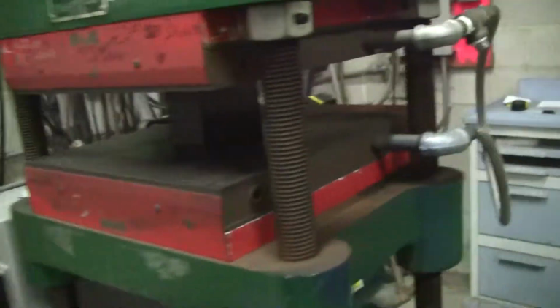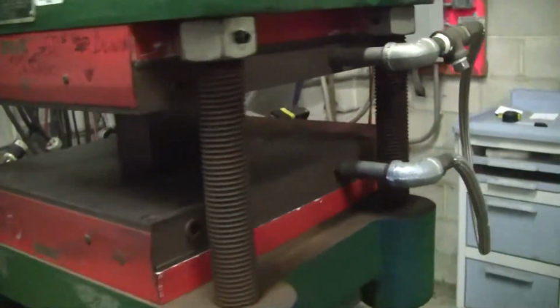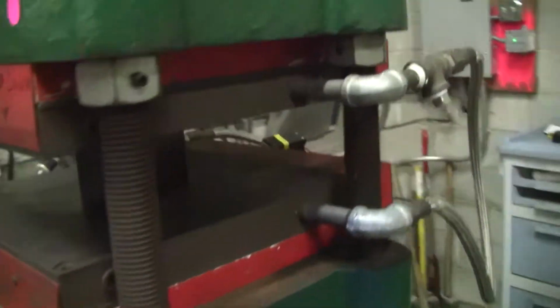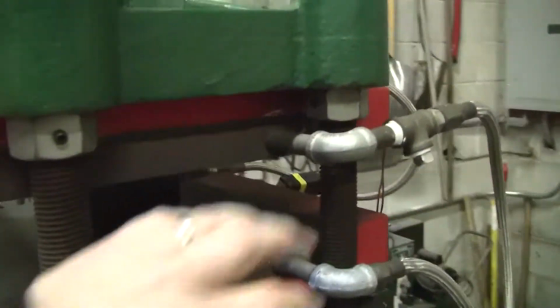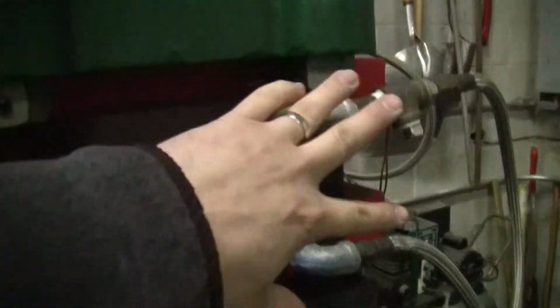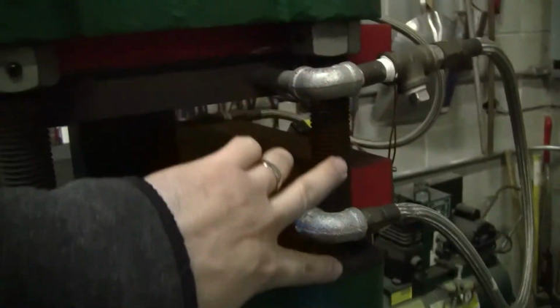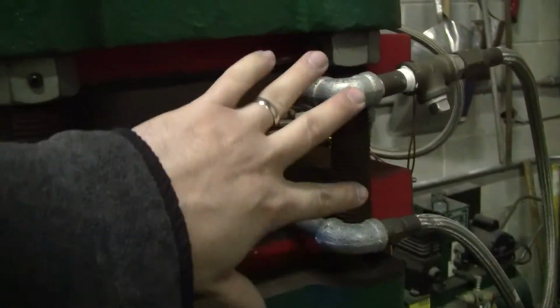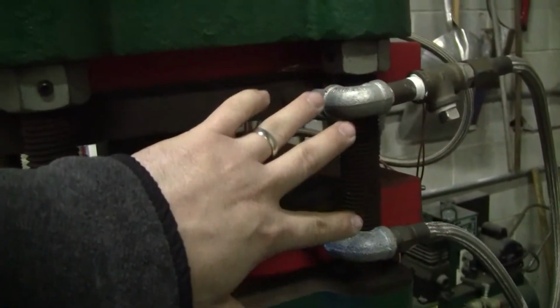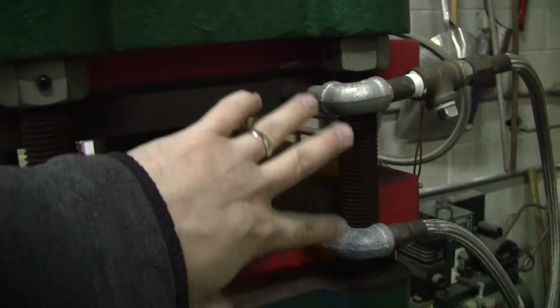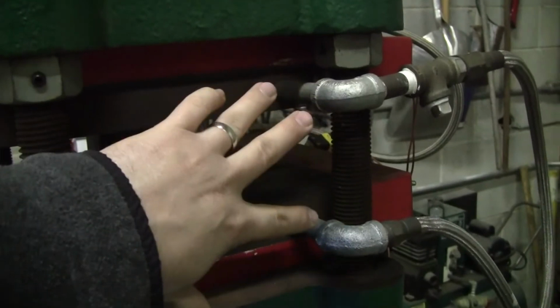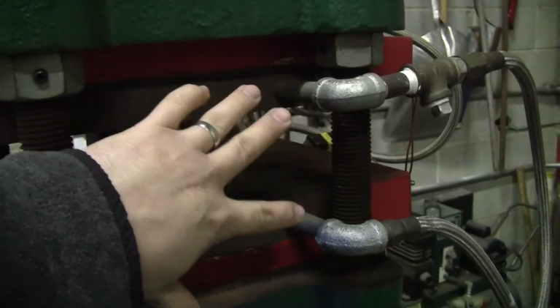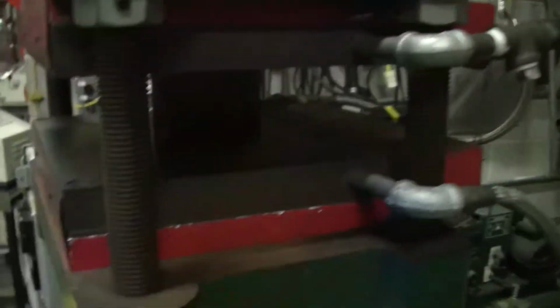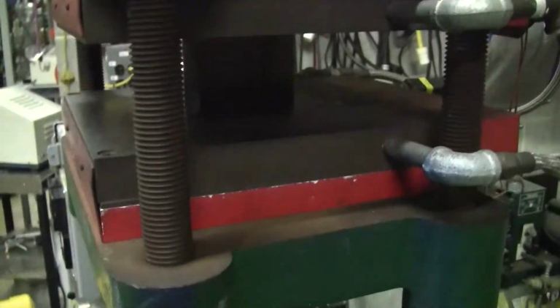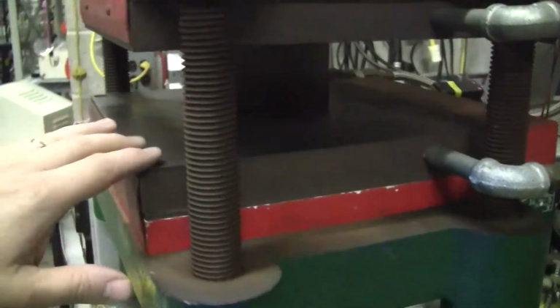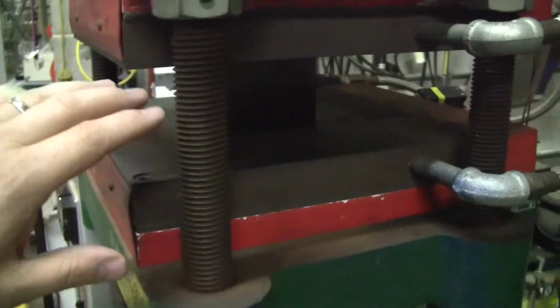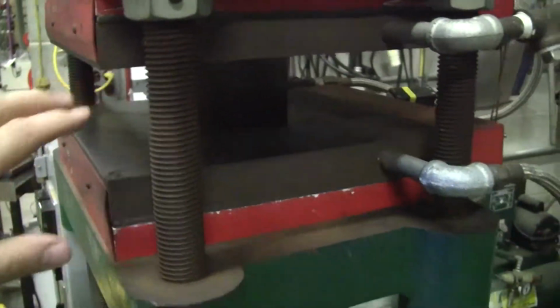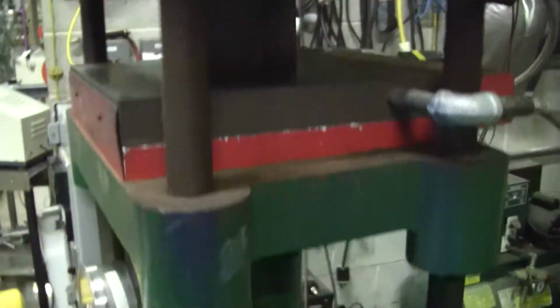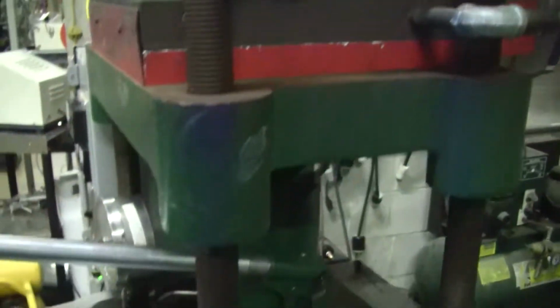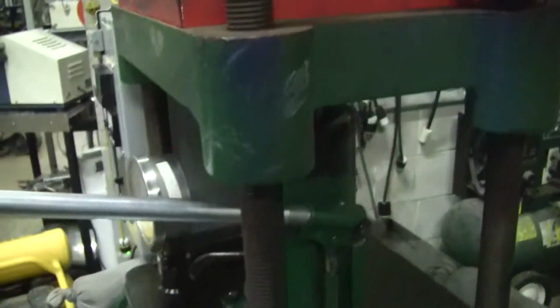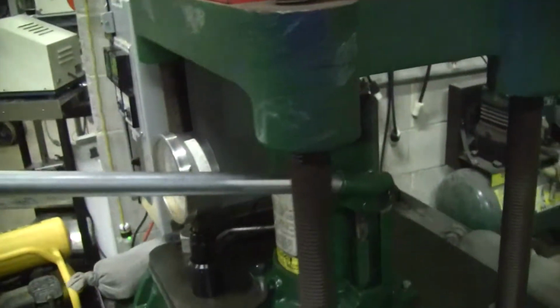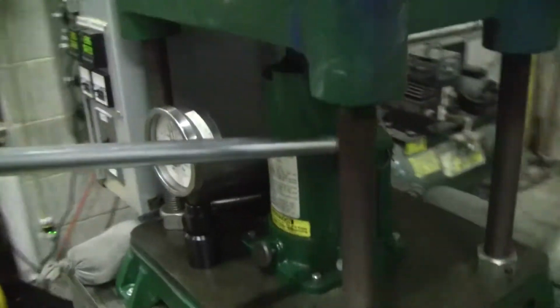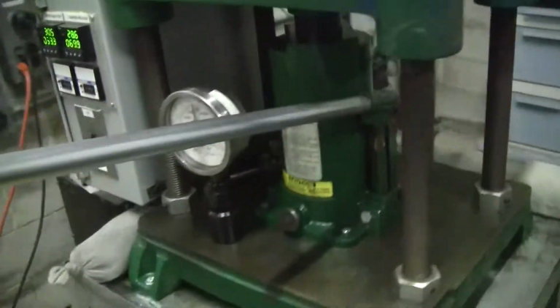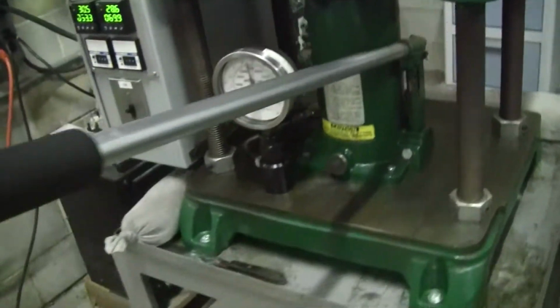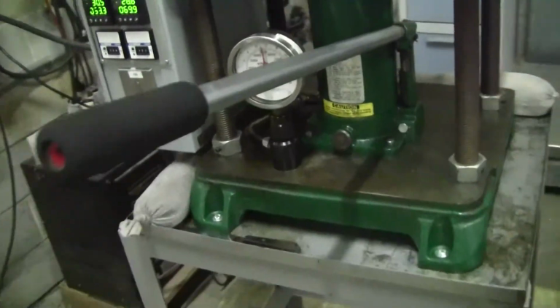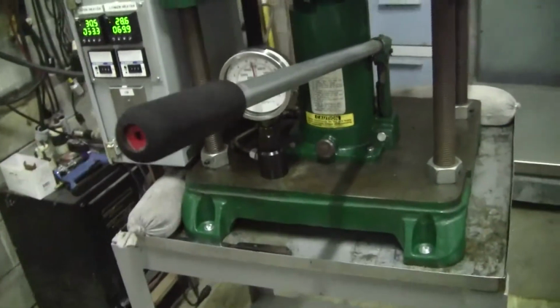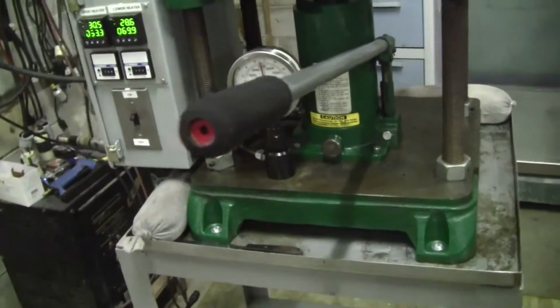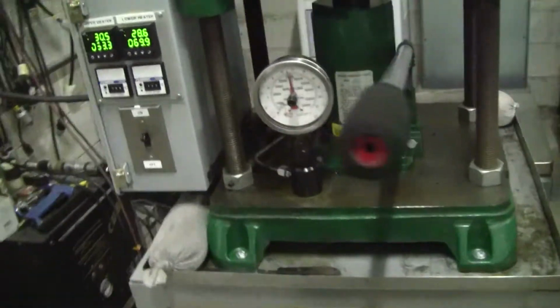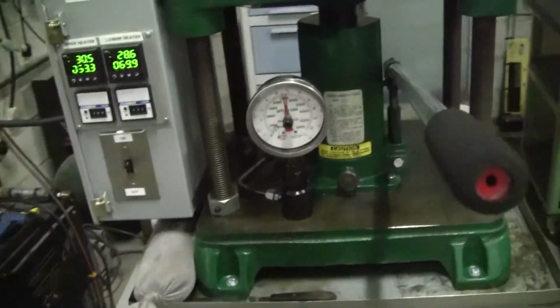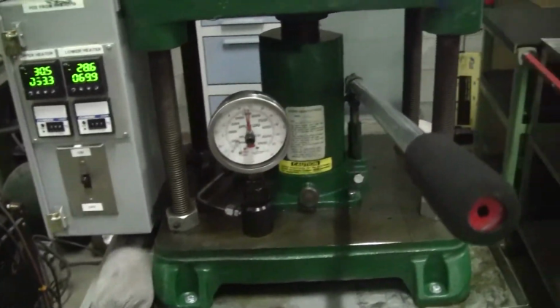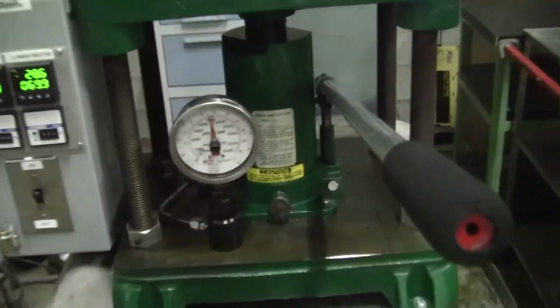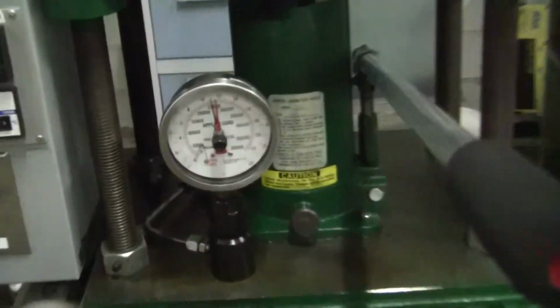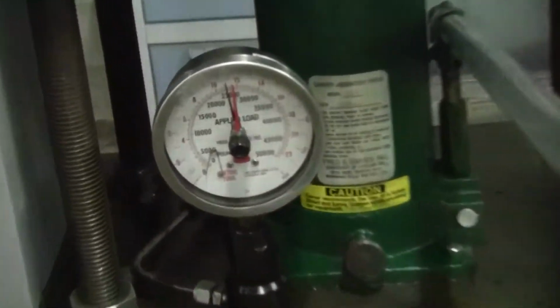Again, the cooling loop on the right-hand side. Four posts. Holding the pressure.